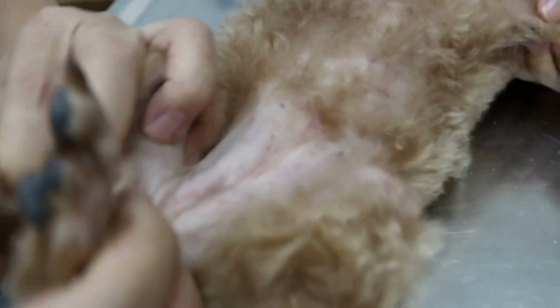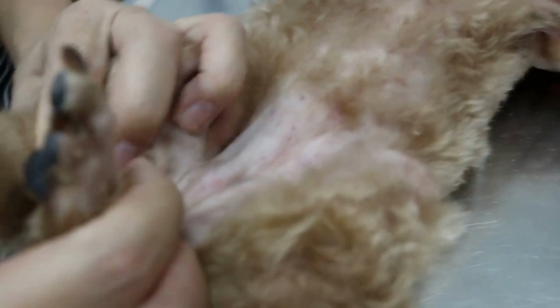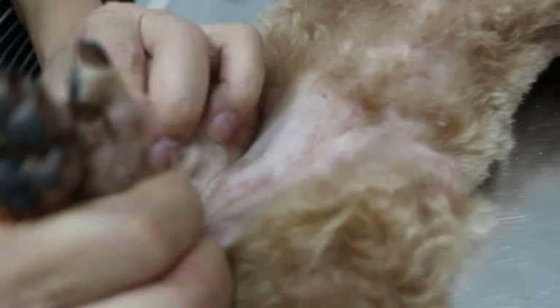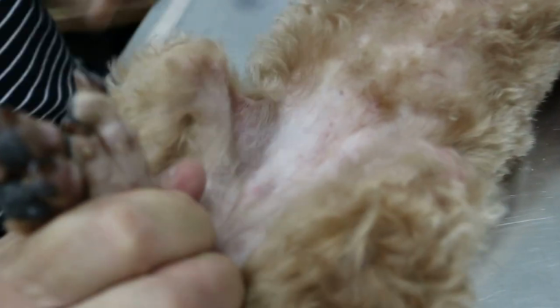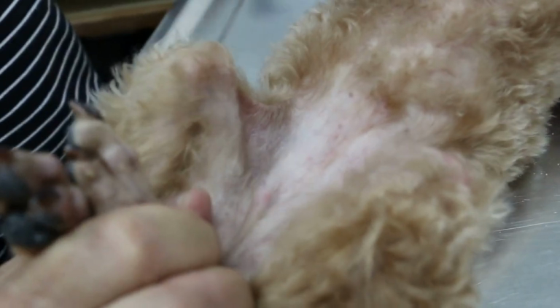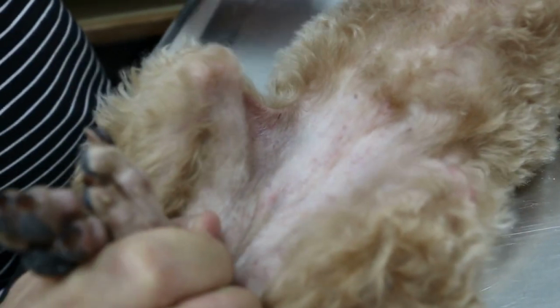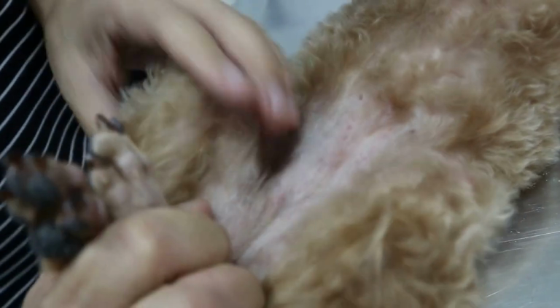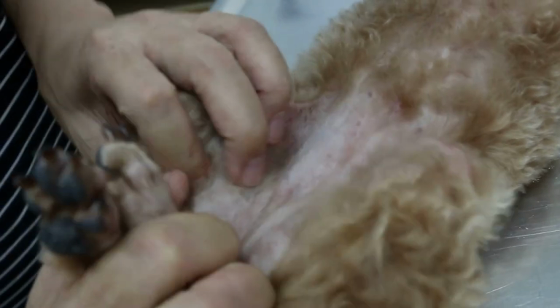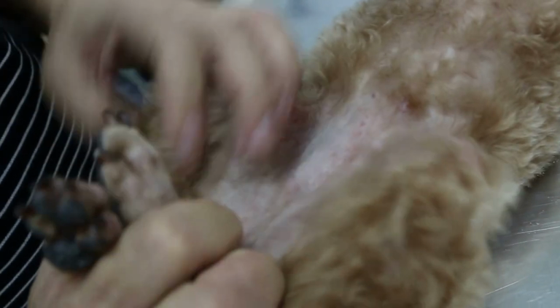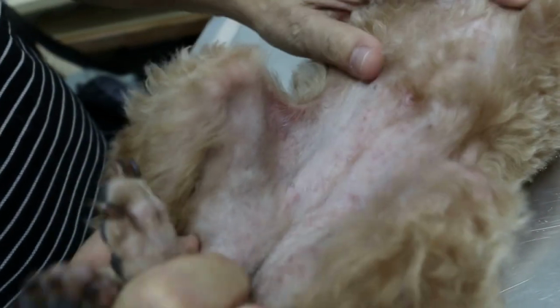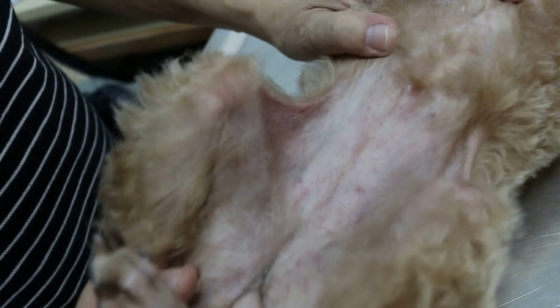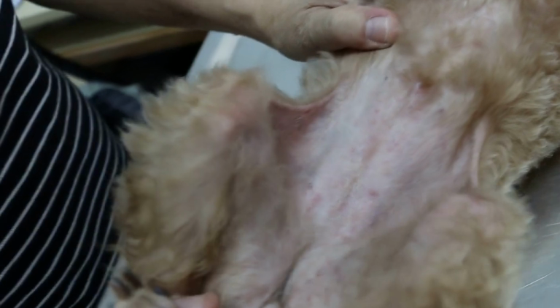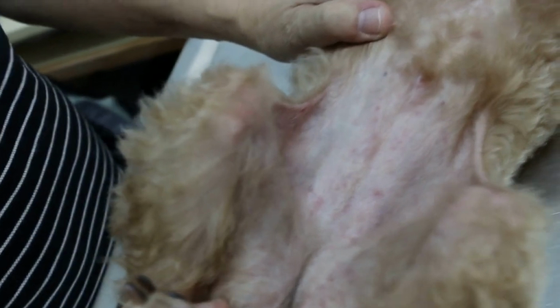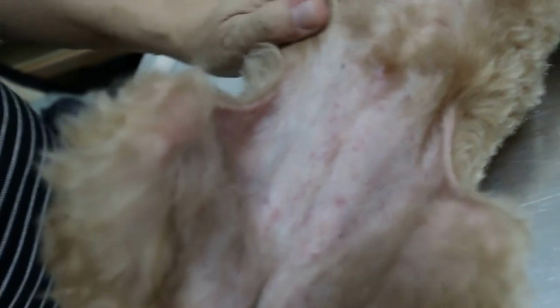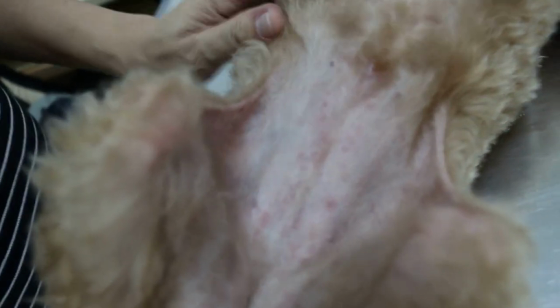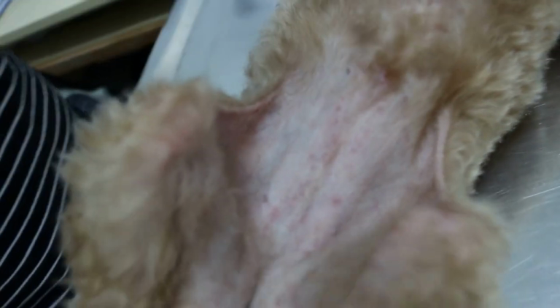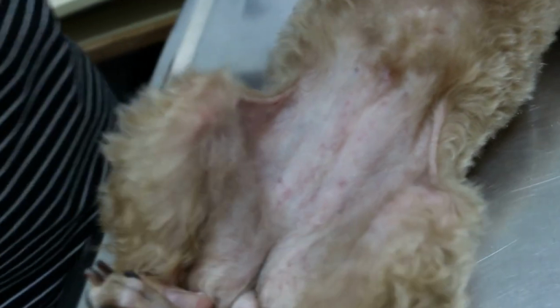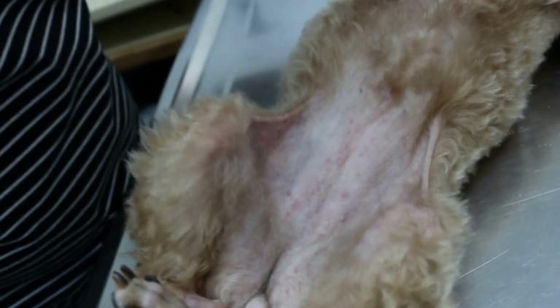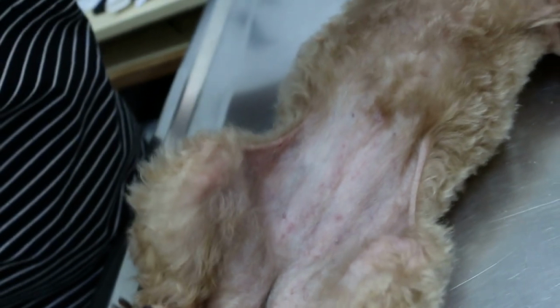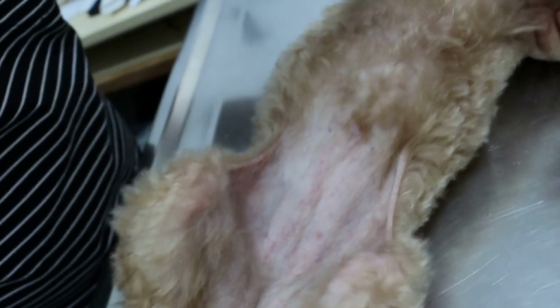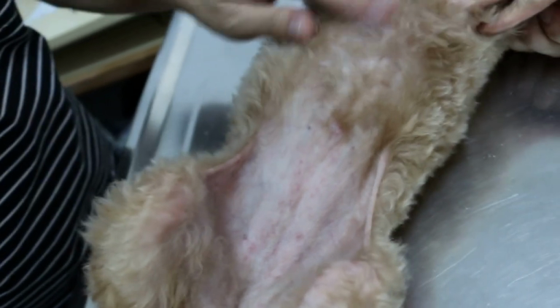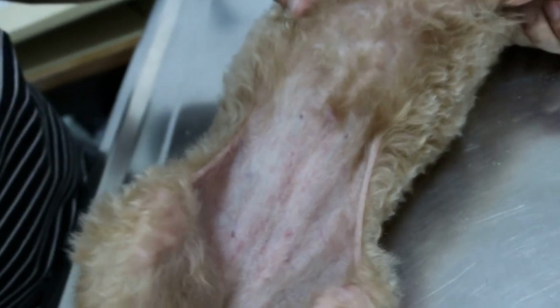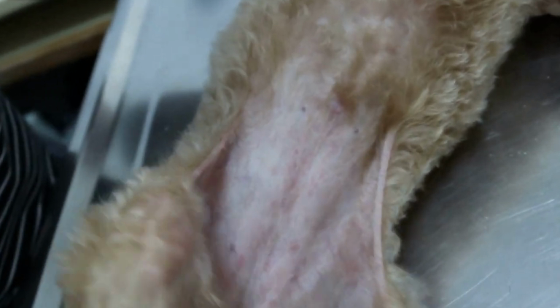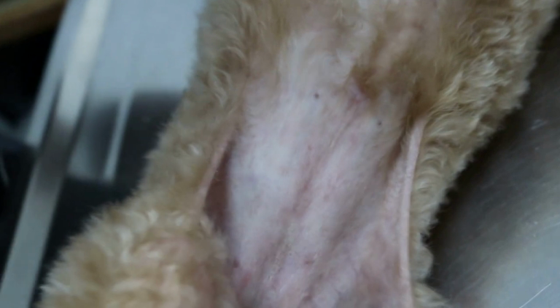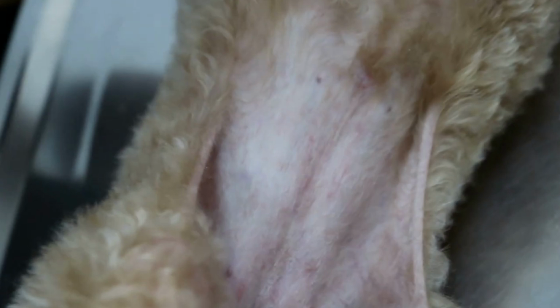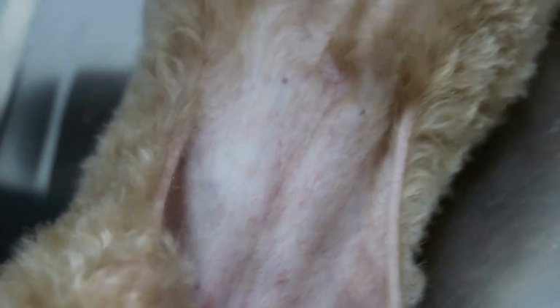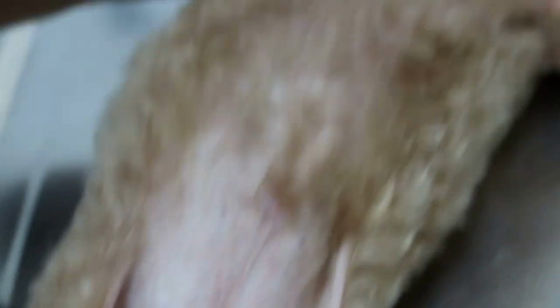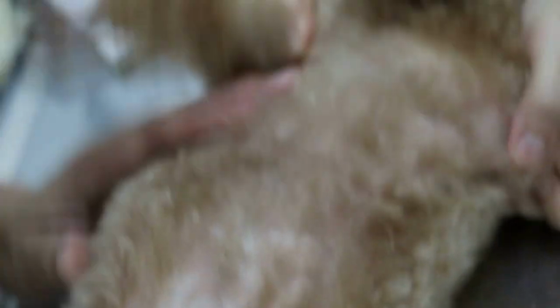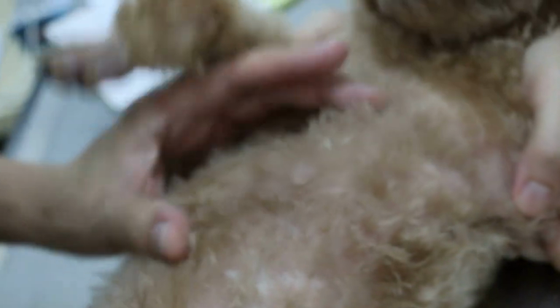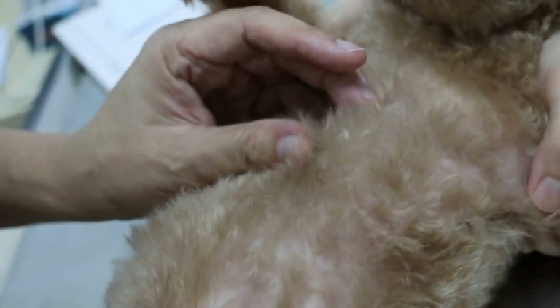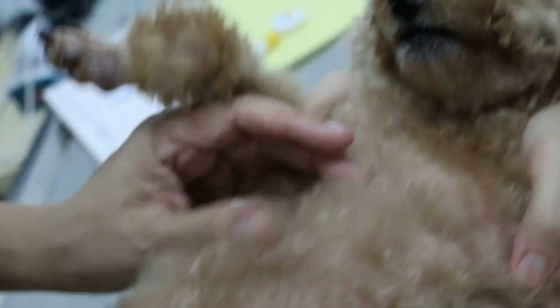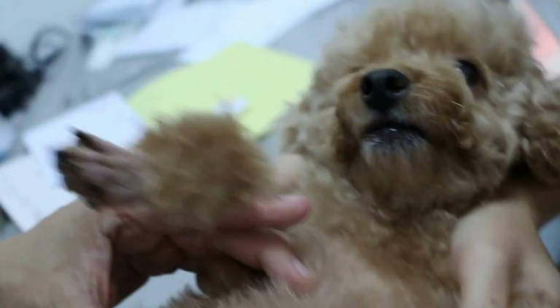This poodle is a female spayed, four years old. First time she has skin problems, right? Dry skin, according to the owner. According to her, there are a lot of scales, and it's been about two months.